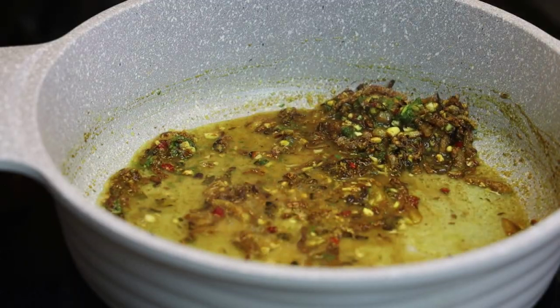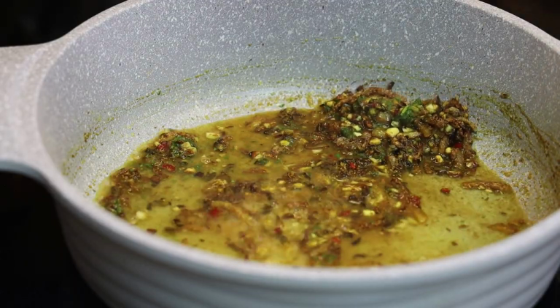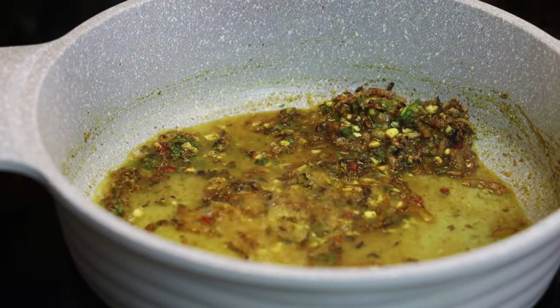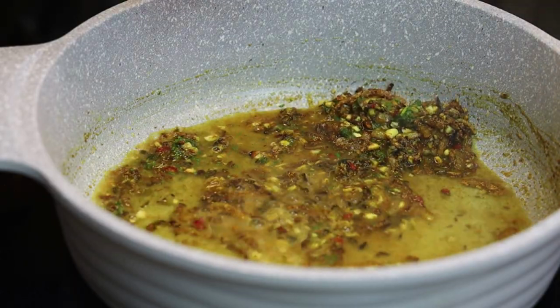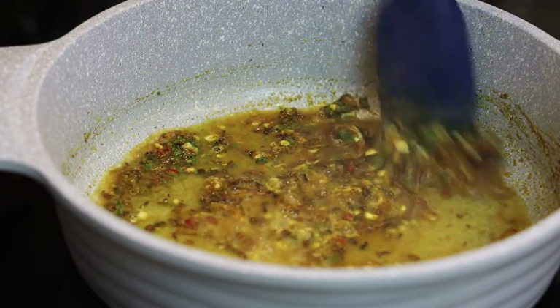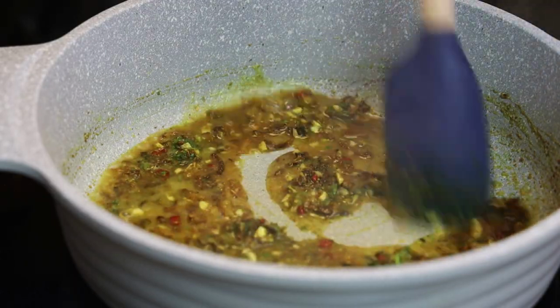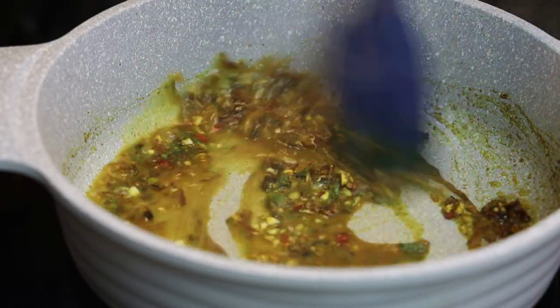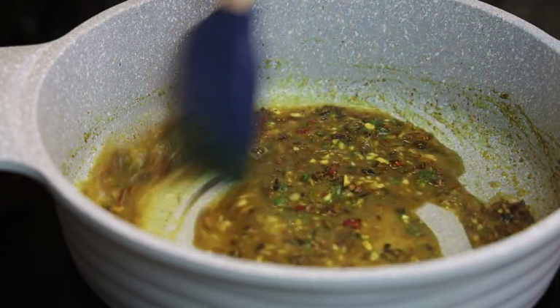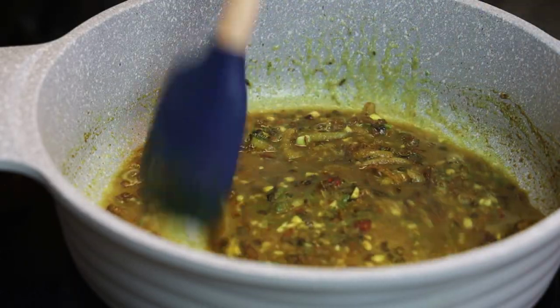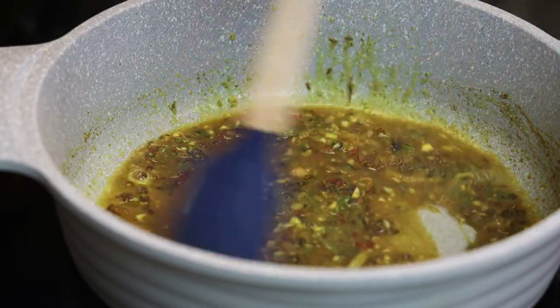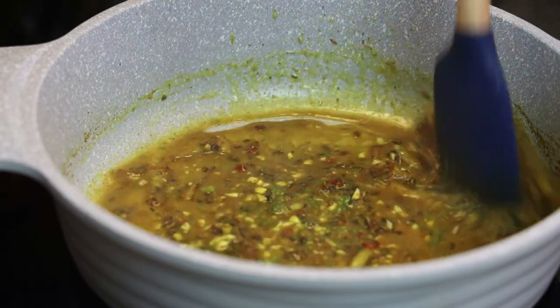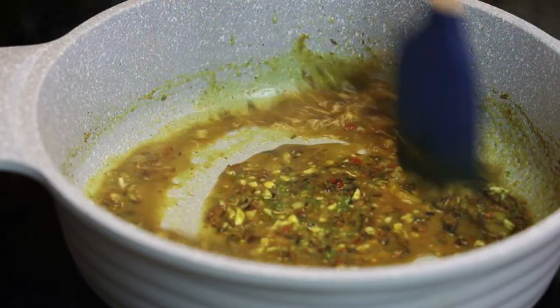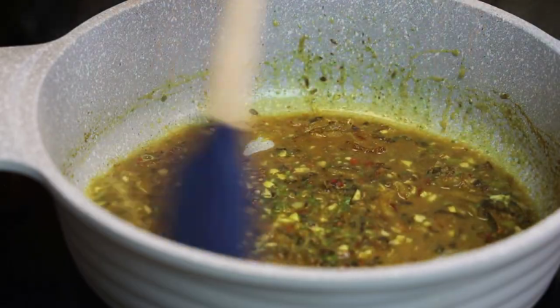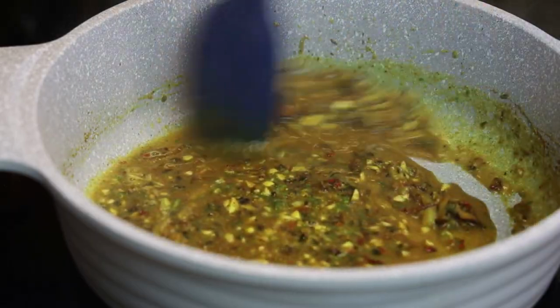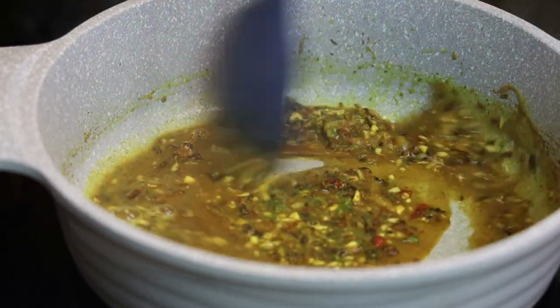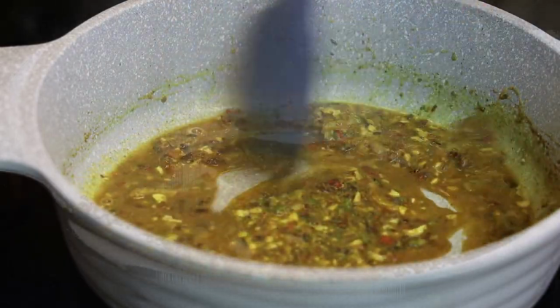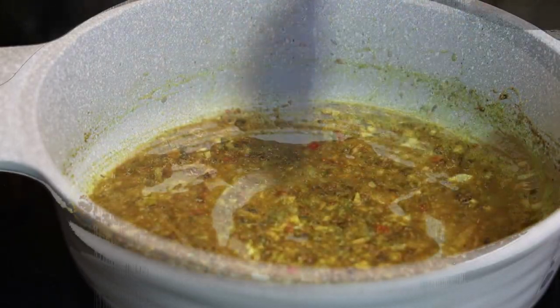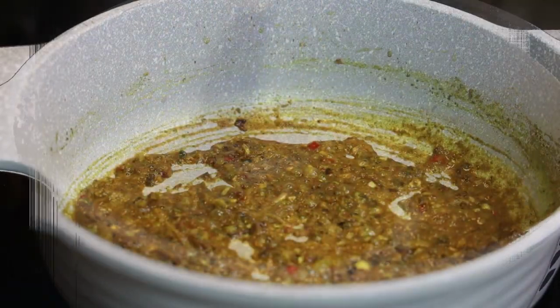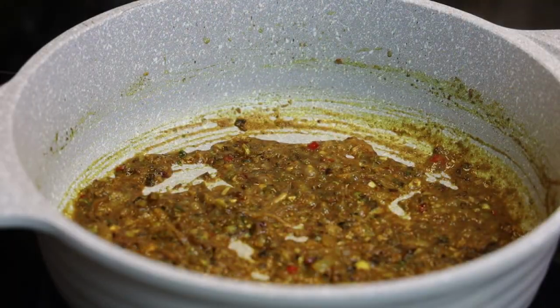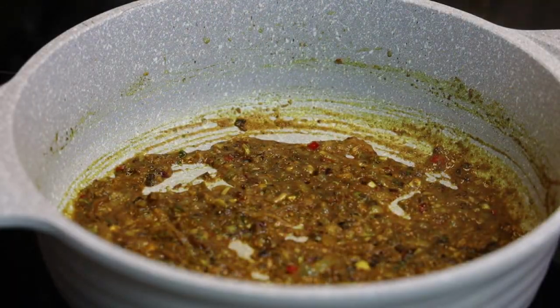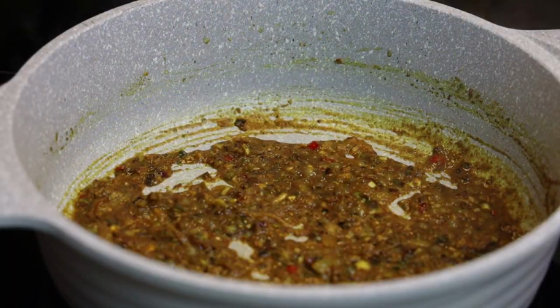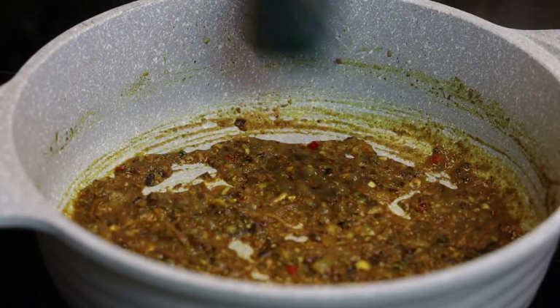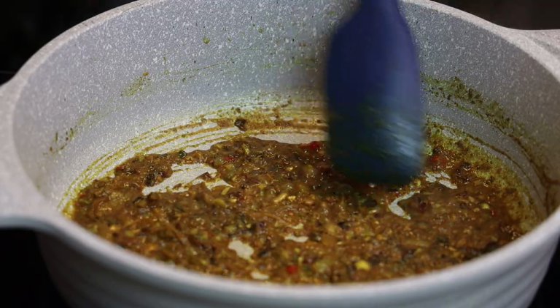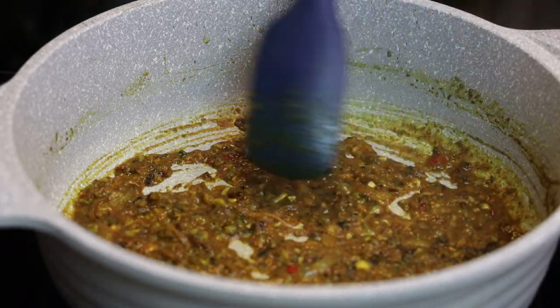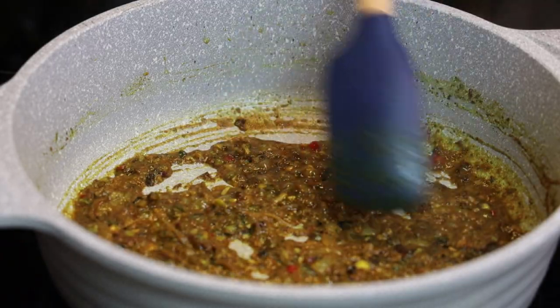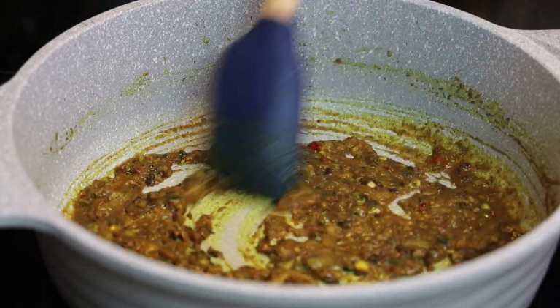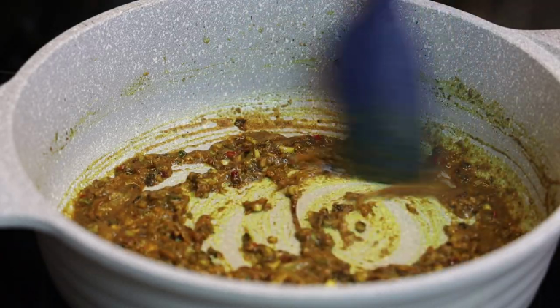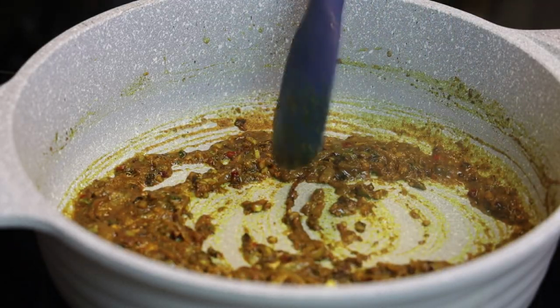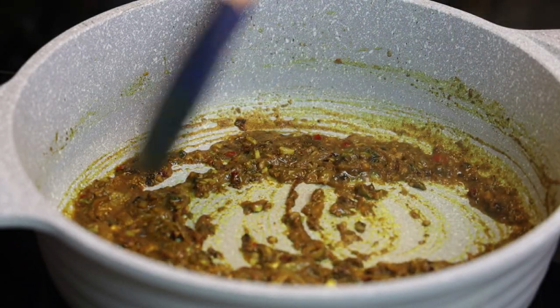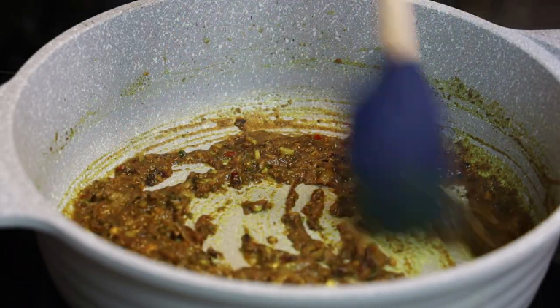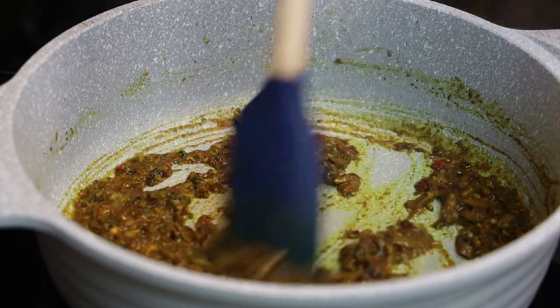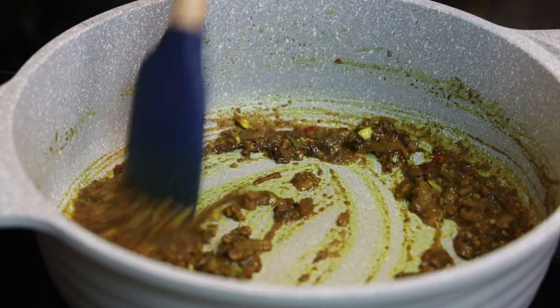Now I'm going to add in some water to help the curry cook. The garlic will continue to cook as this fries up. Give that a mix and allow it to cook until it thickens into a paste and the oil starts separating.